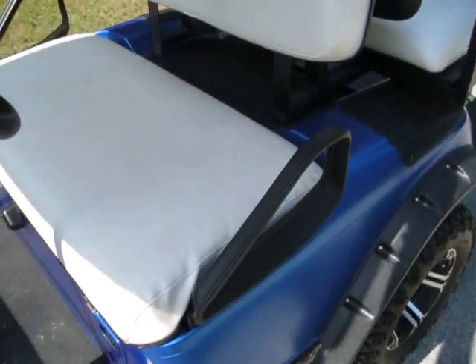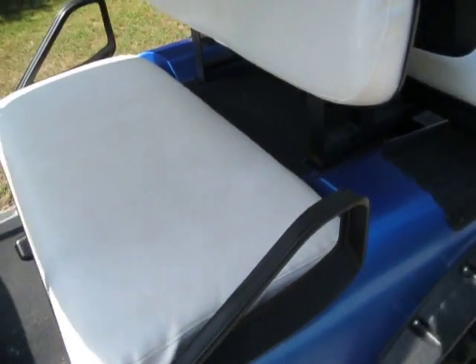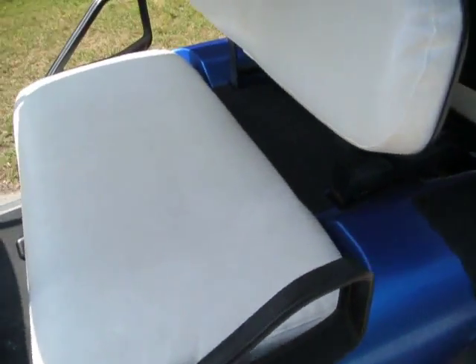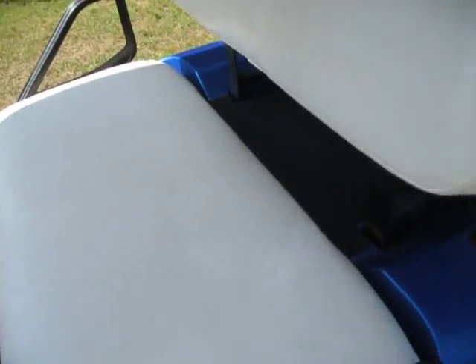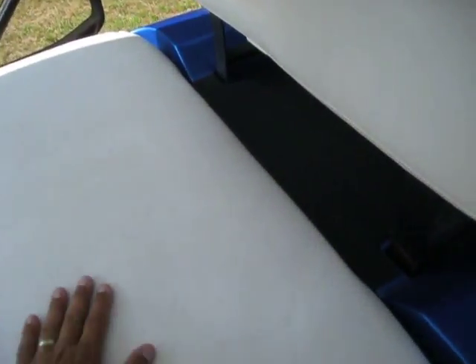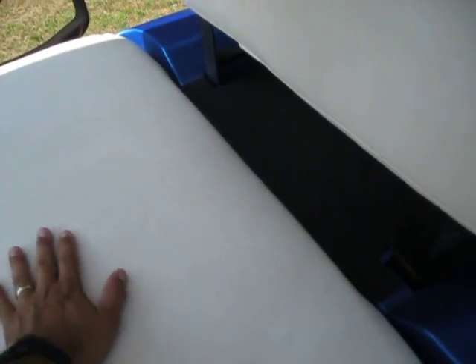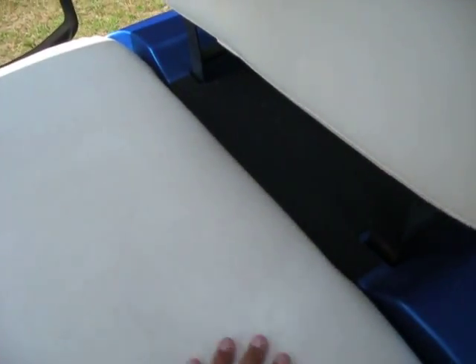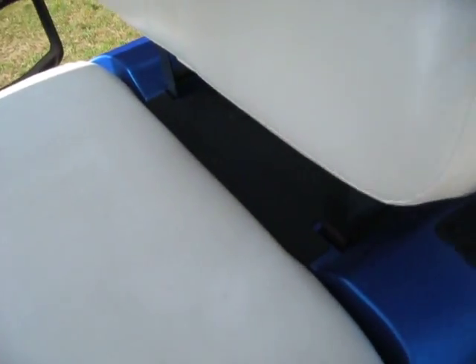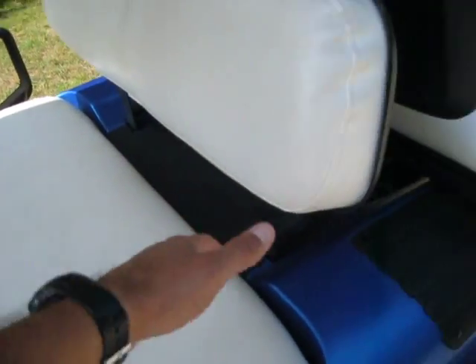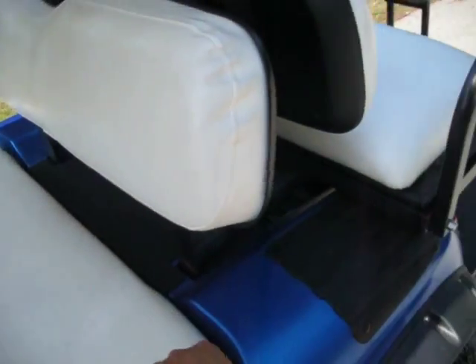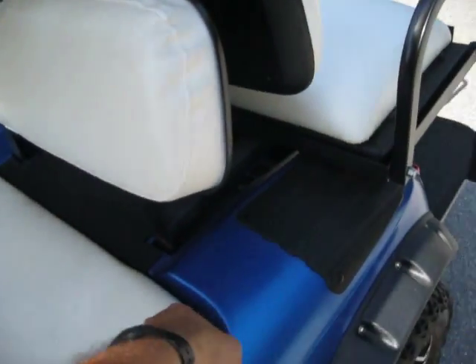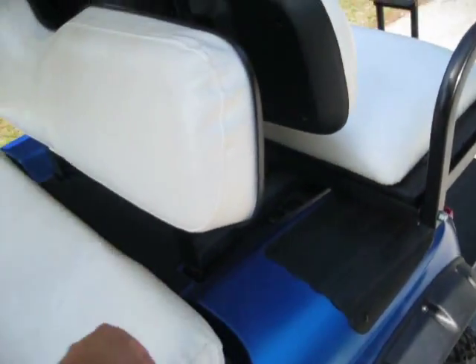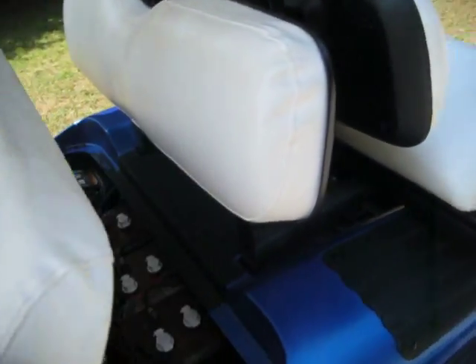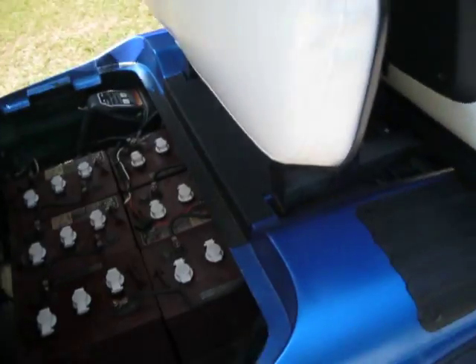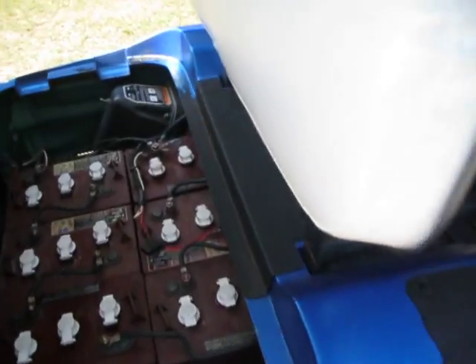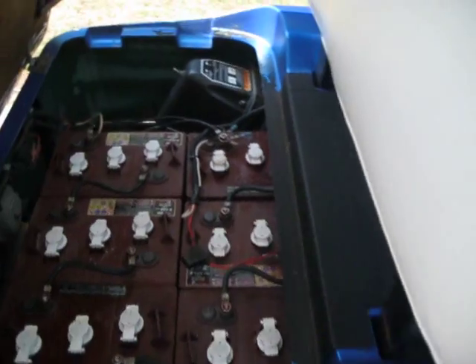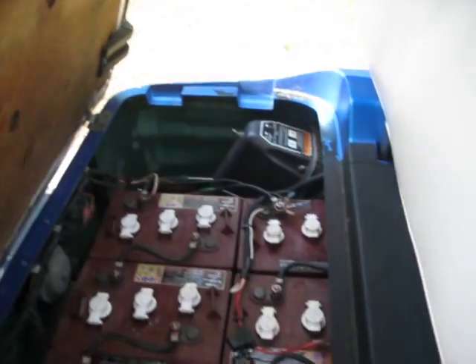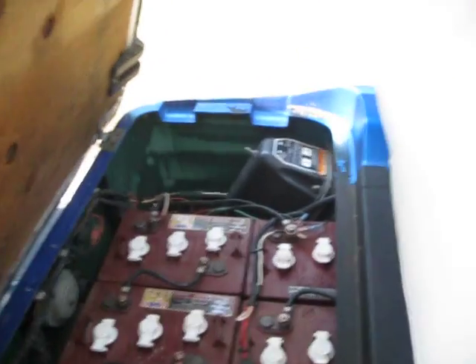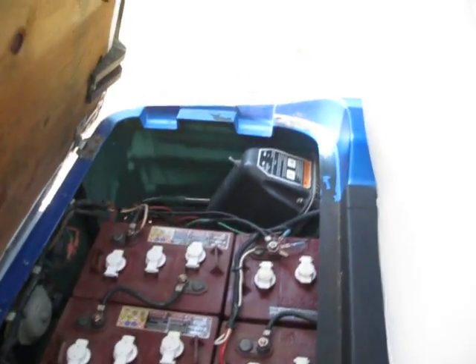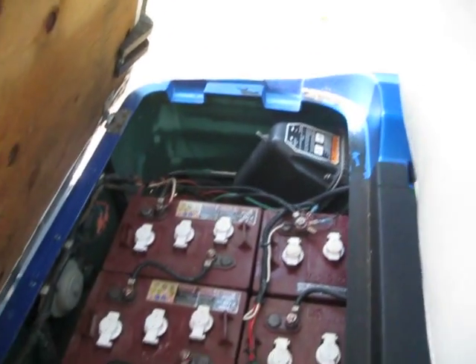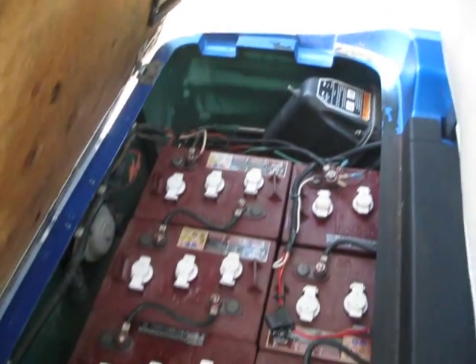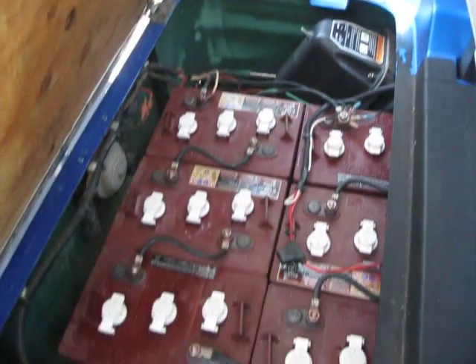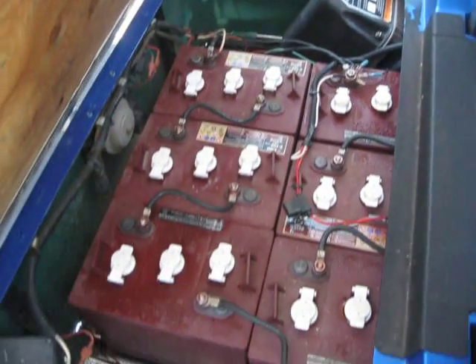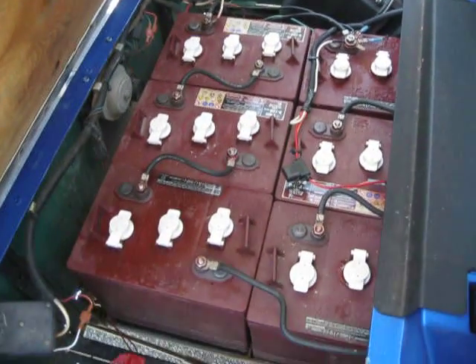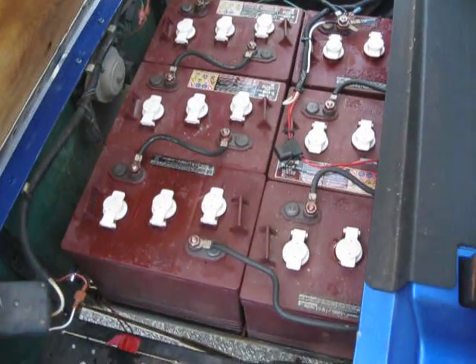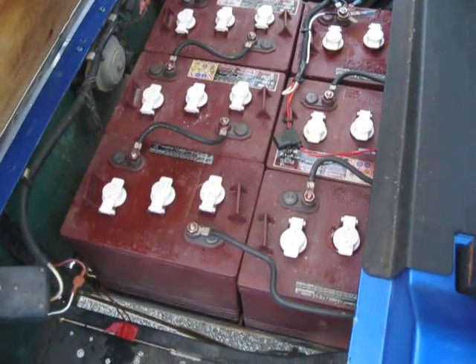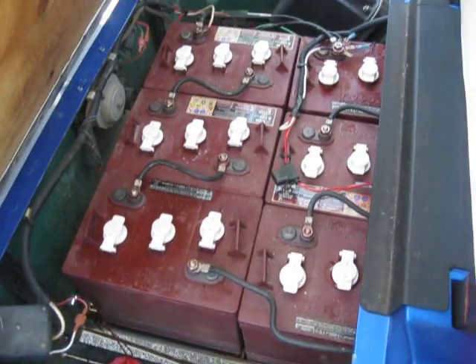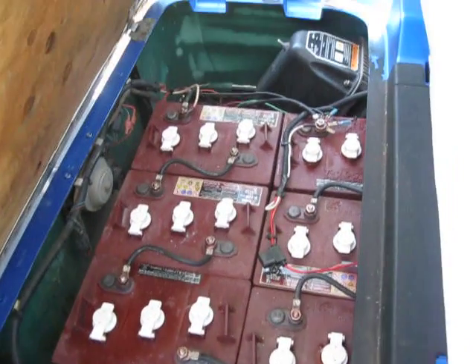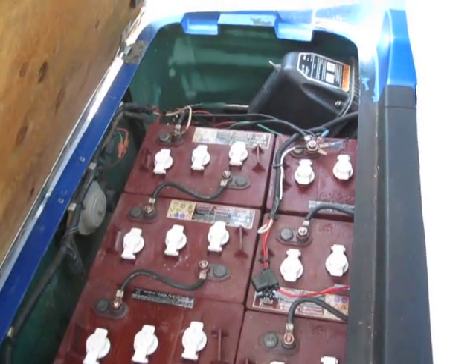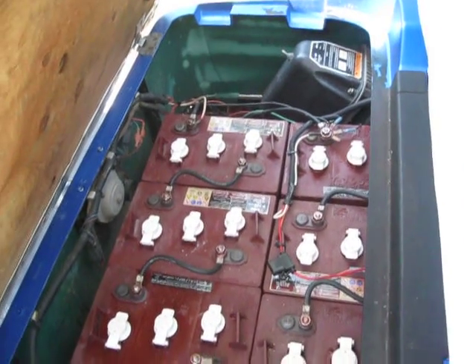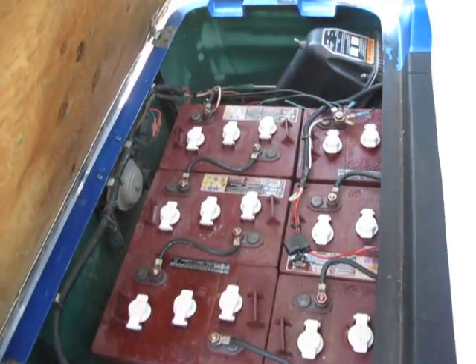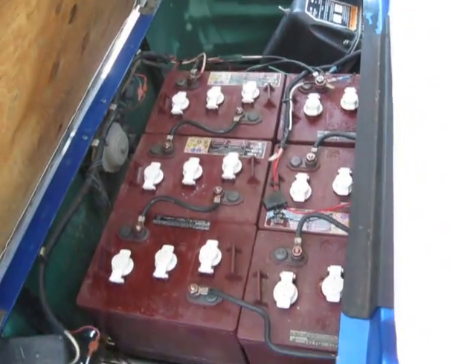The seat covers are not brand spanking new, but they still look really clean and good. The batteries in it are not brand new, but they still have plenty of power.